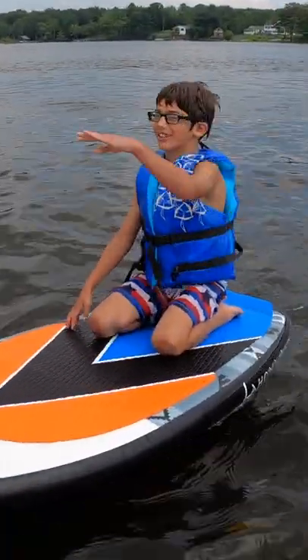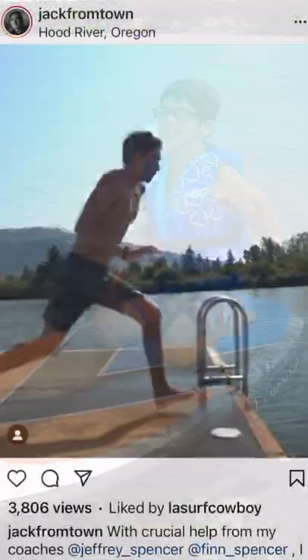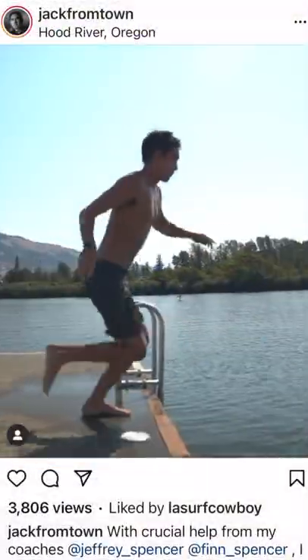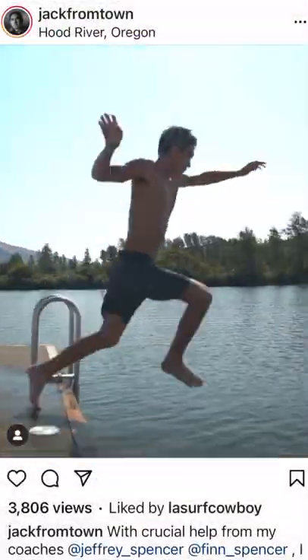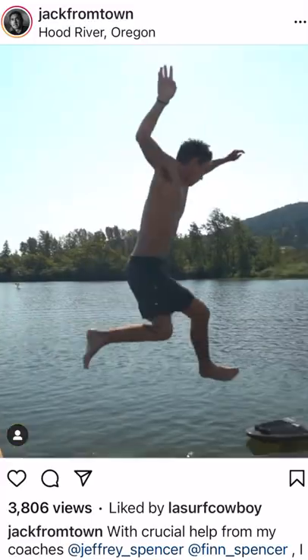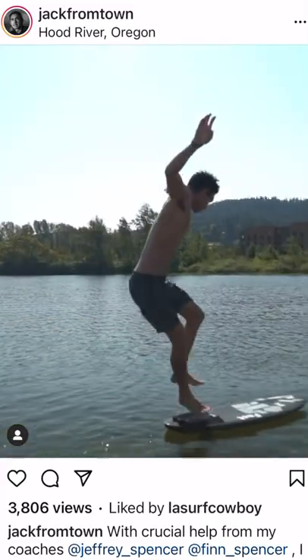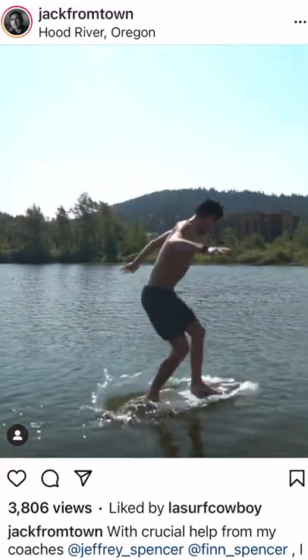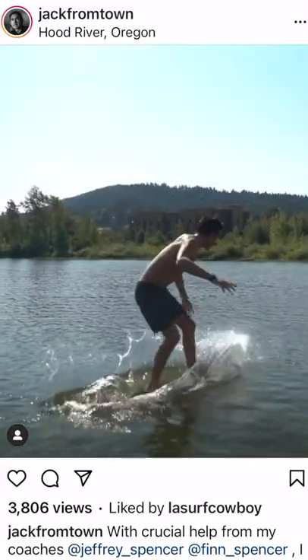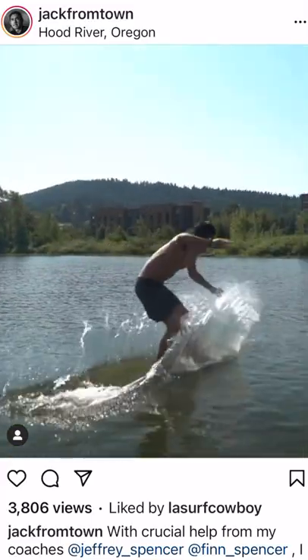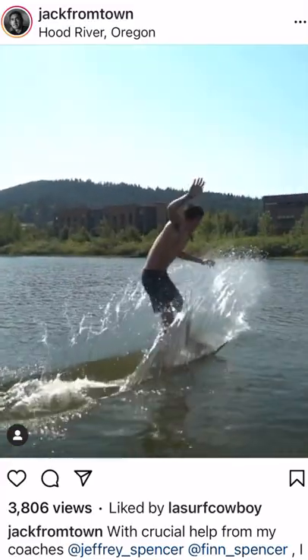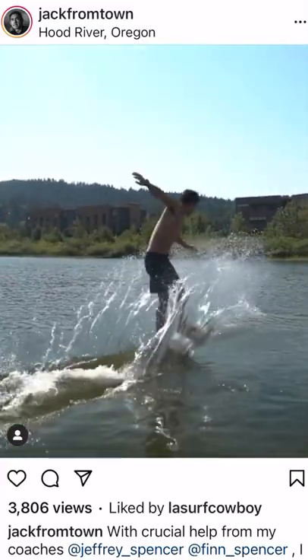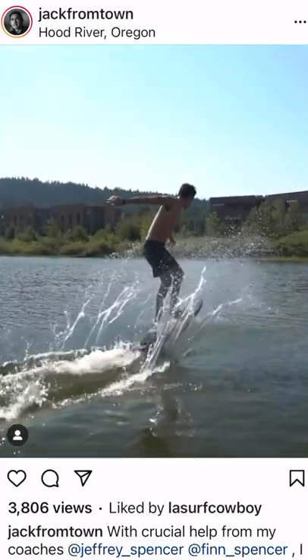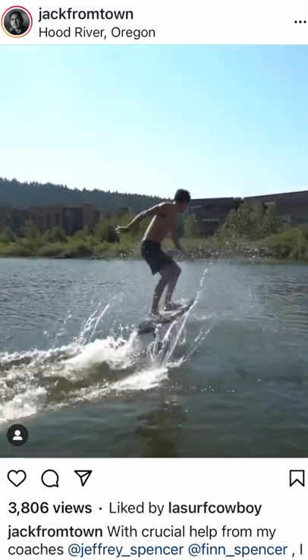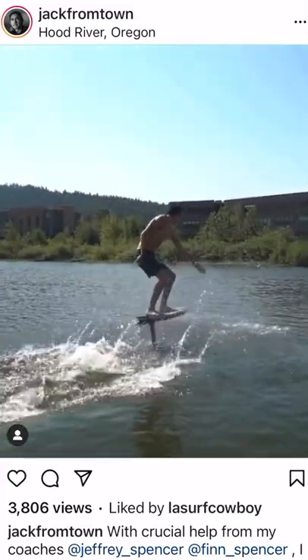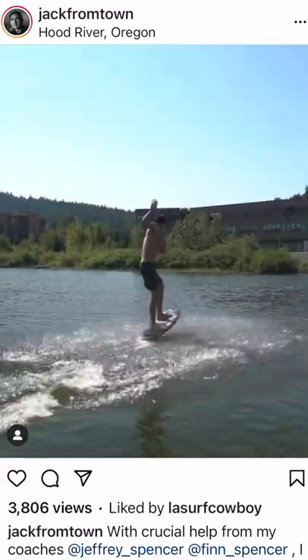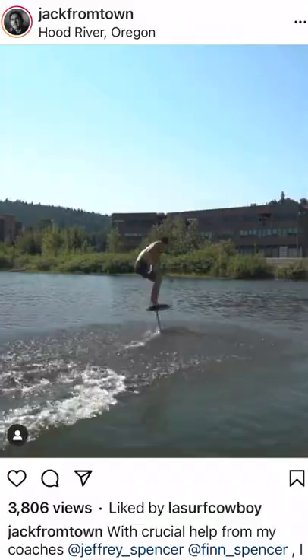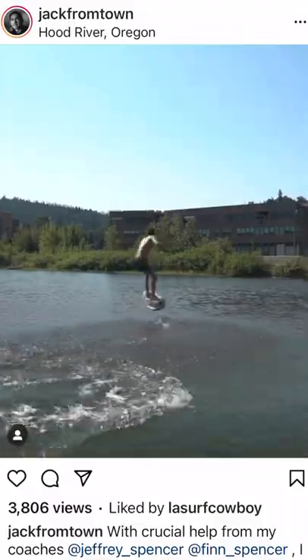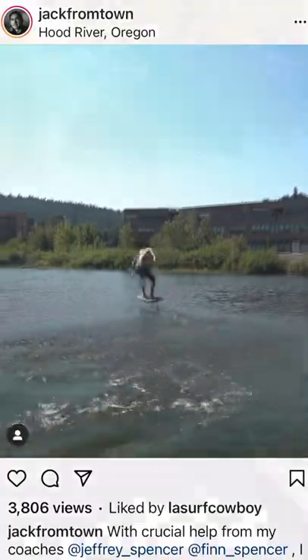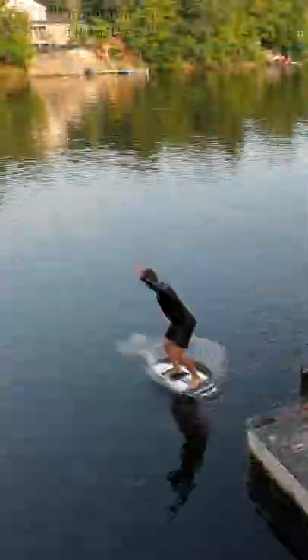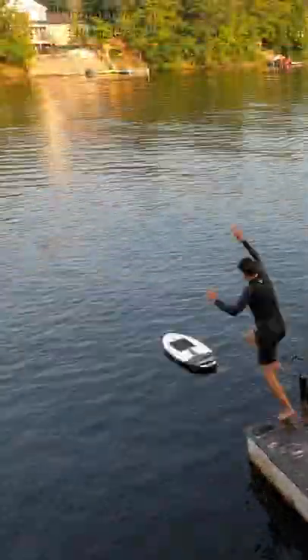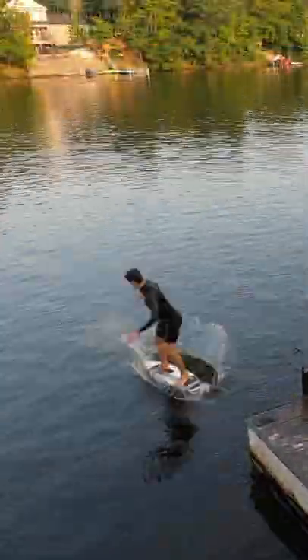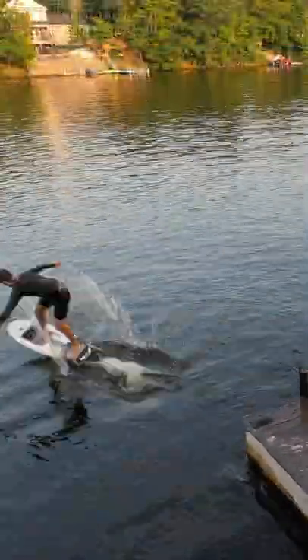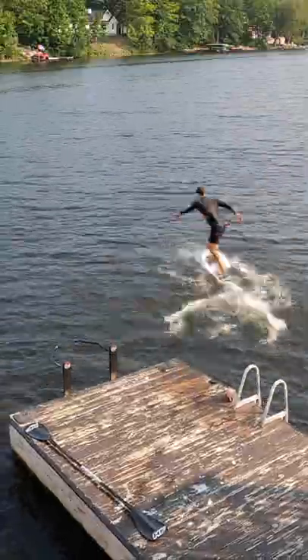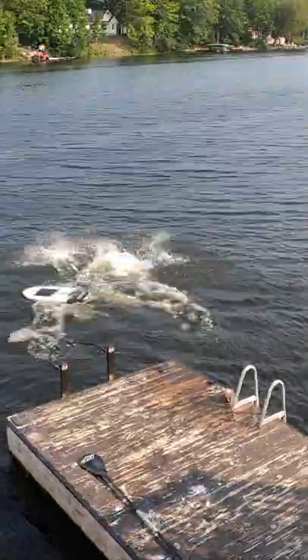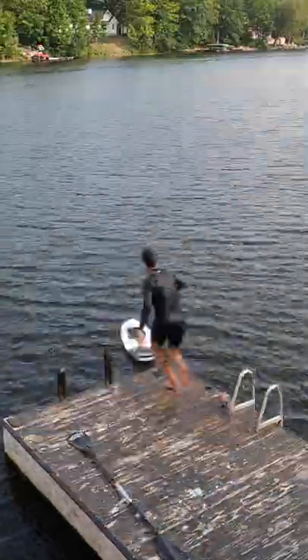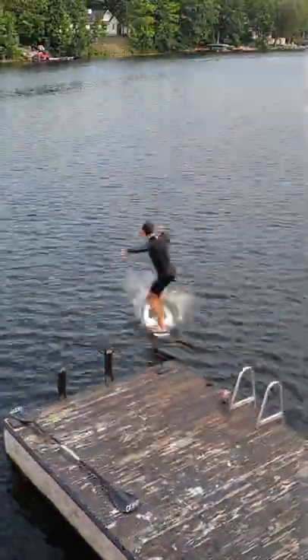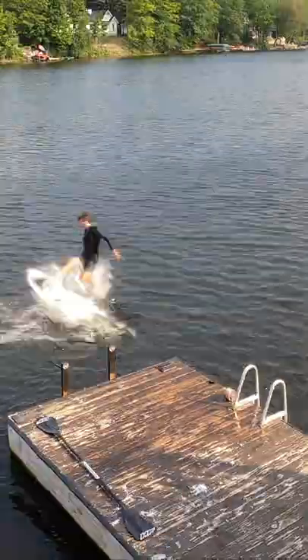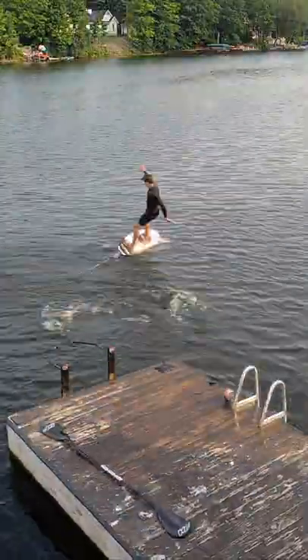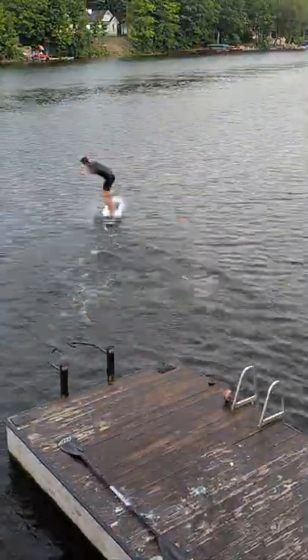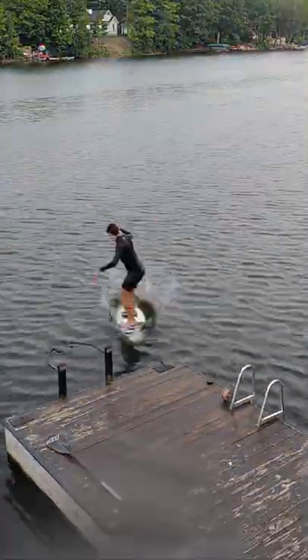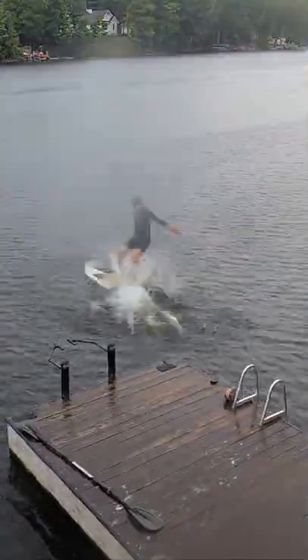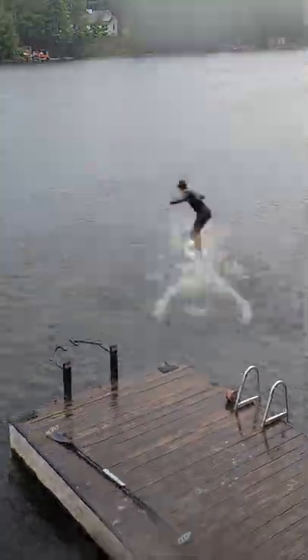I was recently inspired by Finn Spencer and Jack from town to try something new. I didn't think it'd be possible to run off the dock, land on a board, and pump away. Over the last few days I worked to learn this new skill, and the journey was as enjoyable as riding away on the 80th attempt.